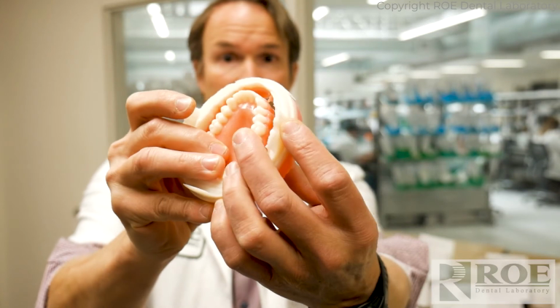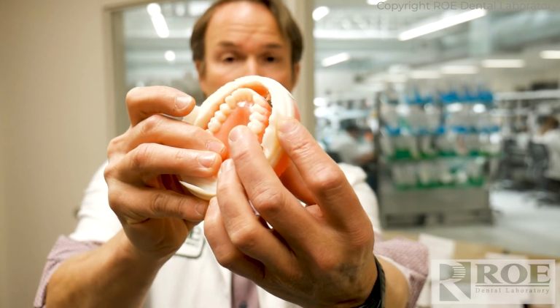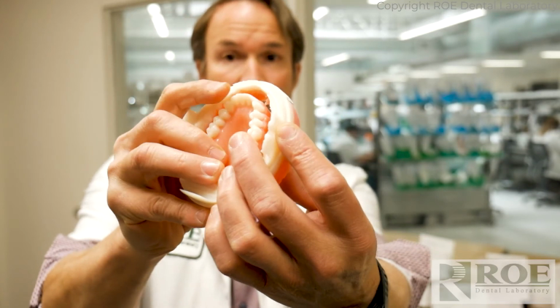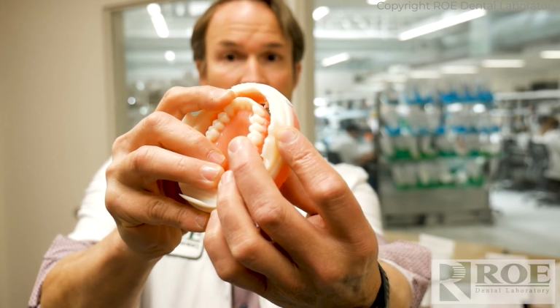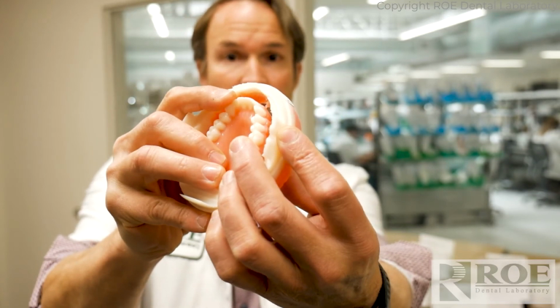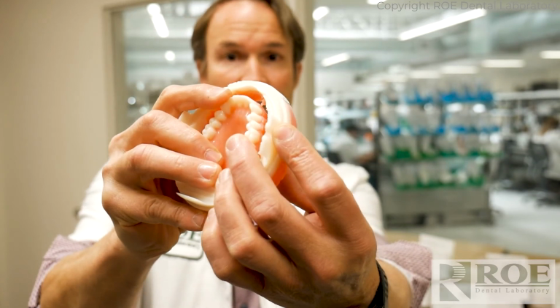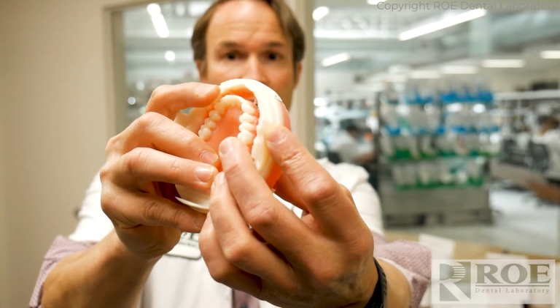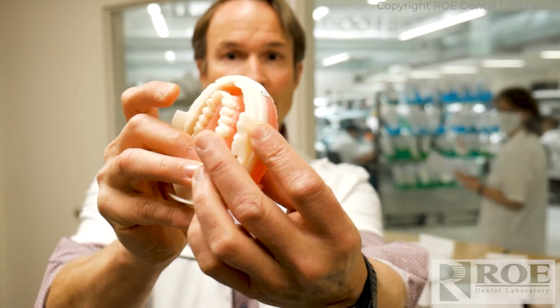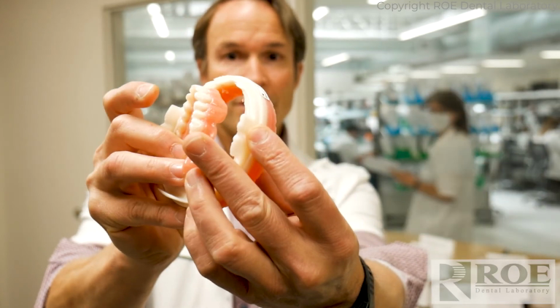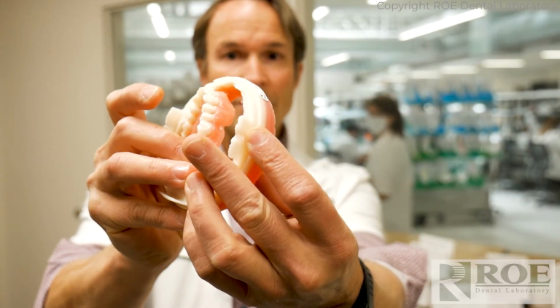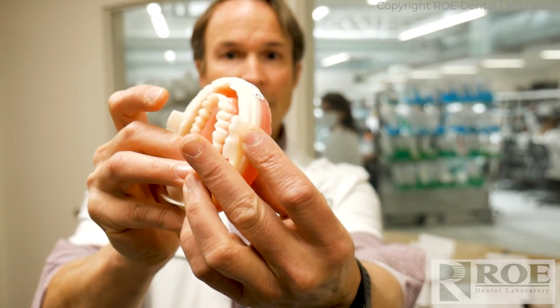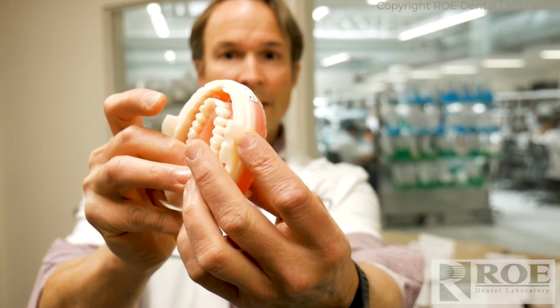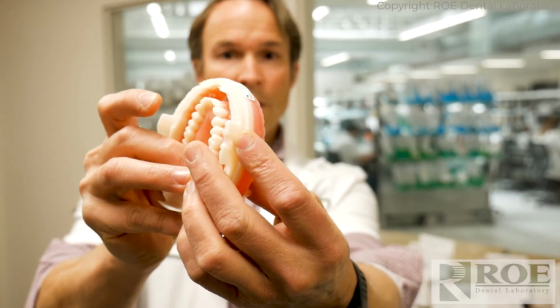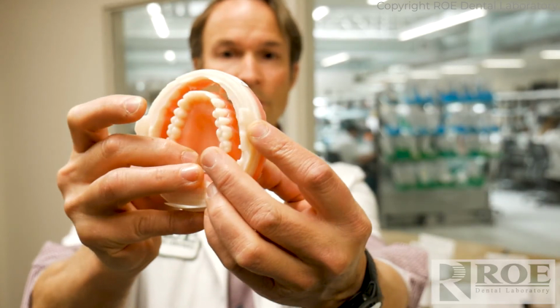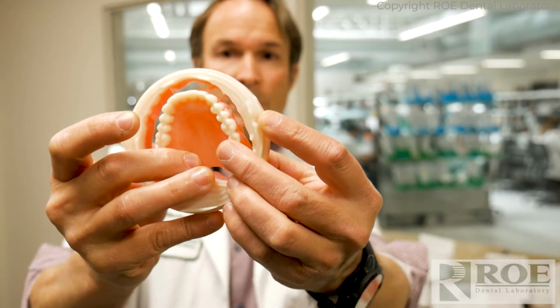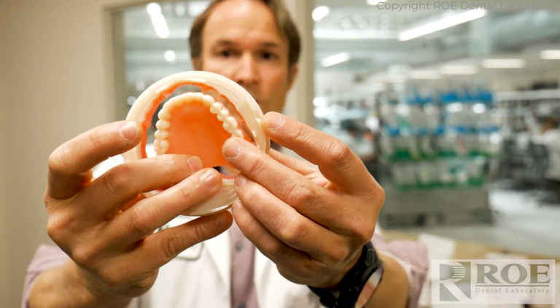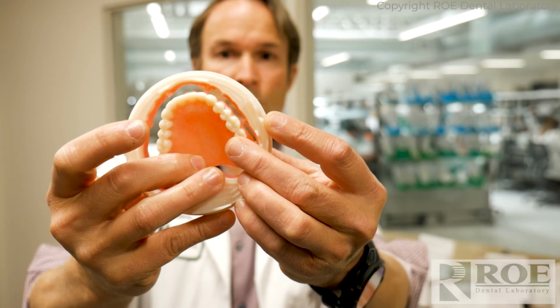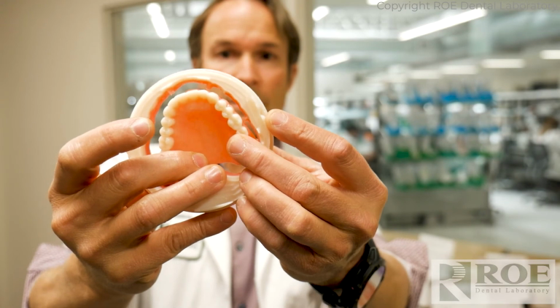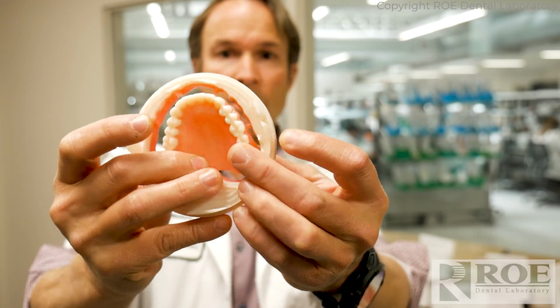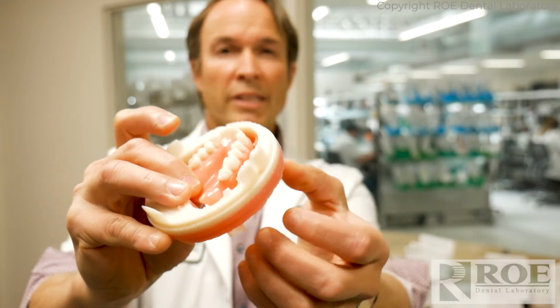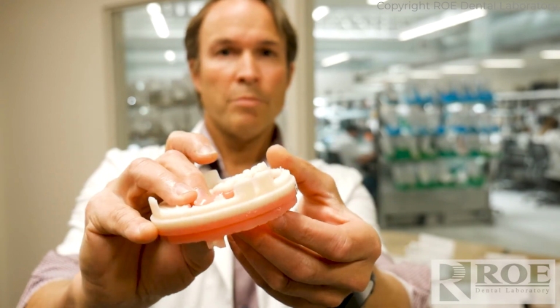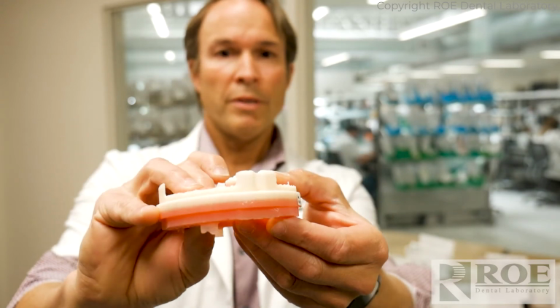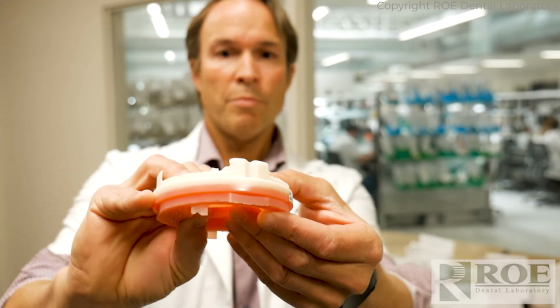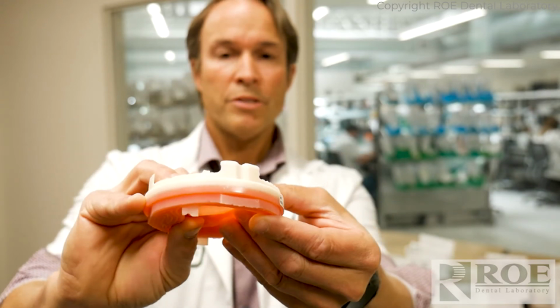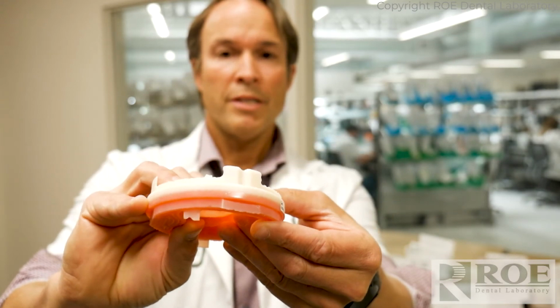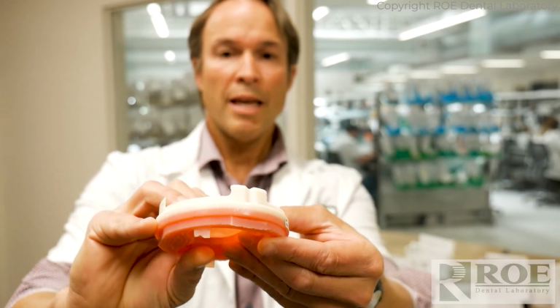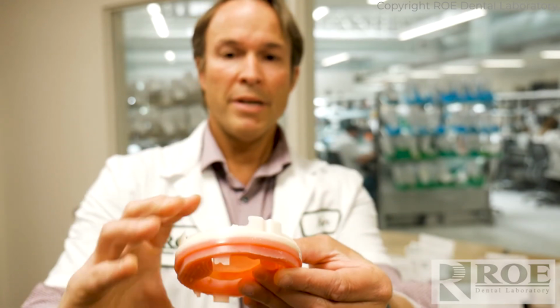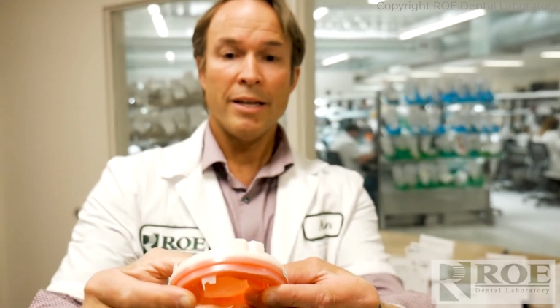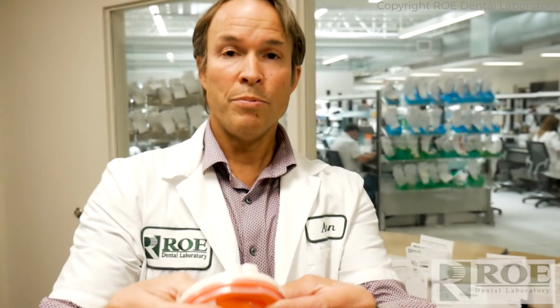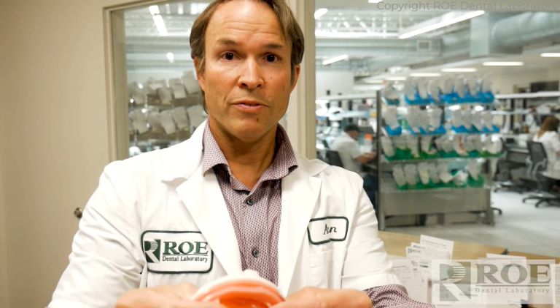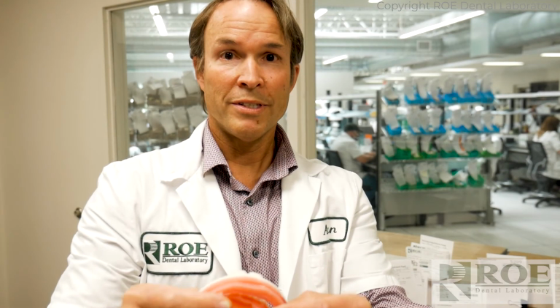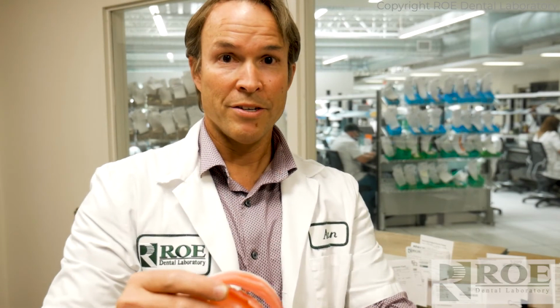The teeth are on one side, the pink is on the other, and we simply de-sprue it. We clean it up a little bit, we polish it and we make a beautiful denture.